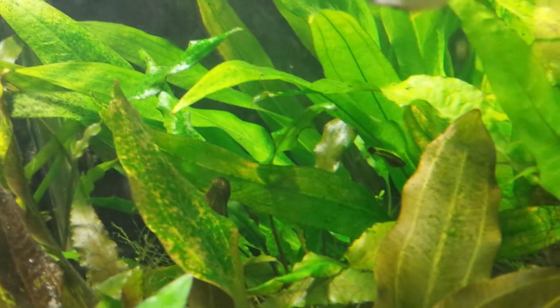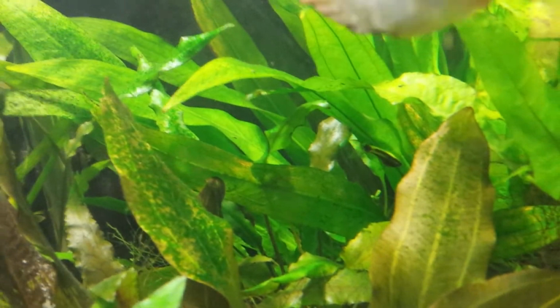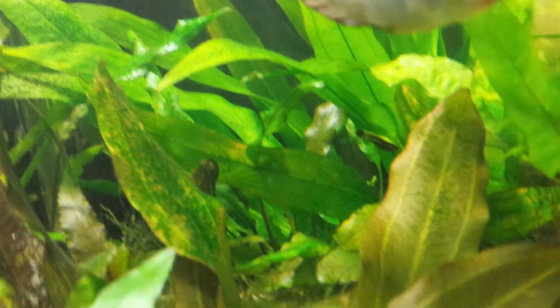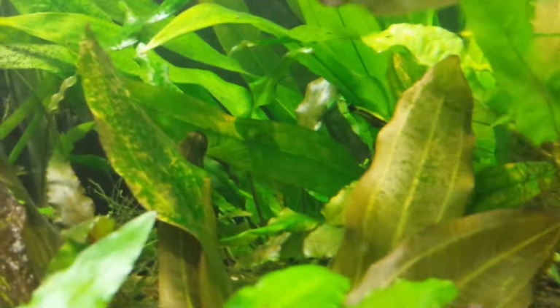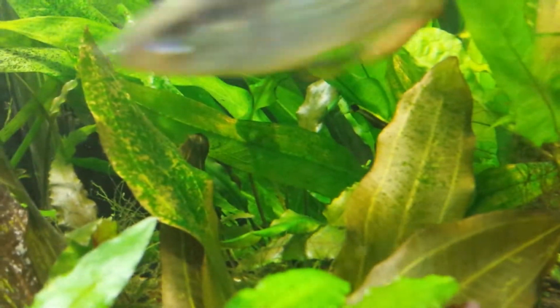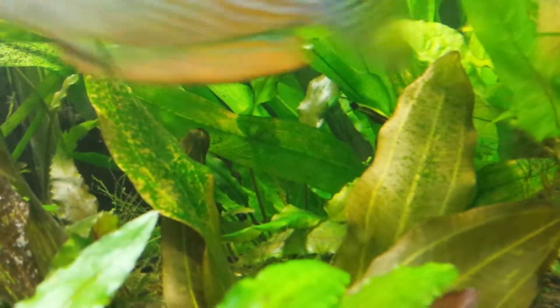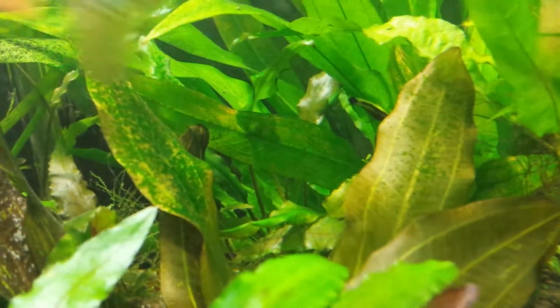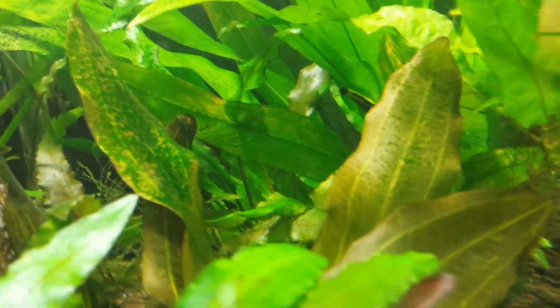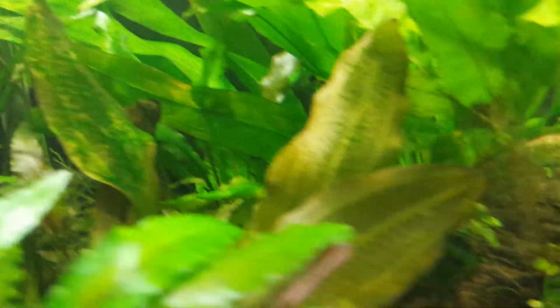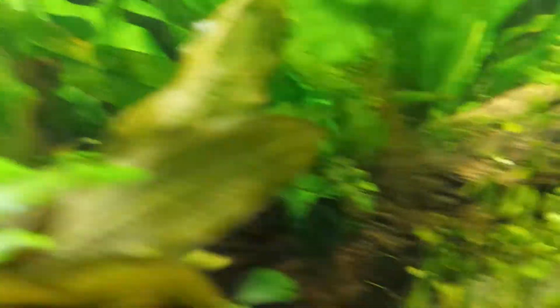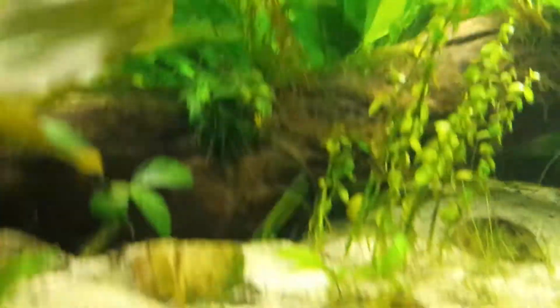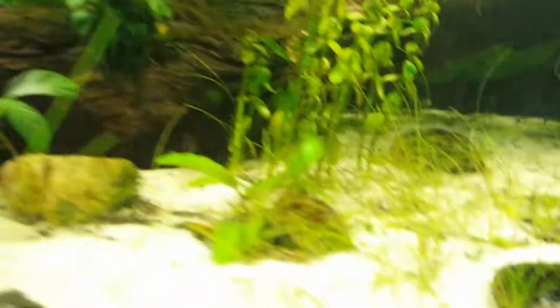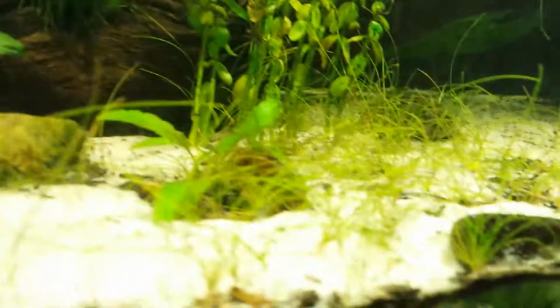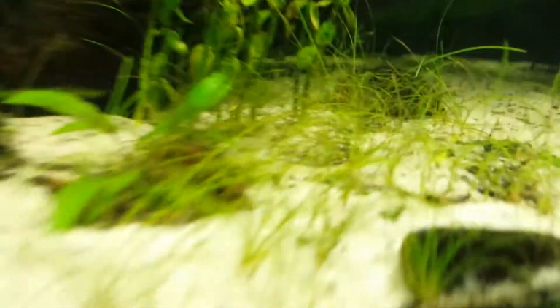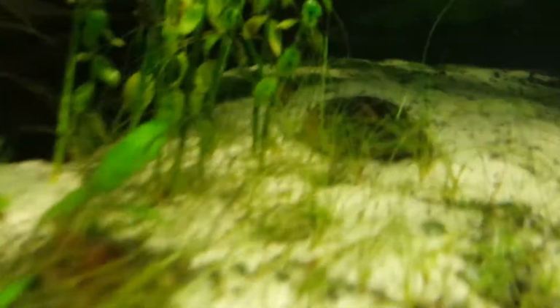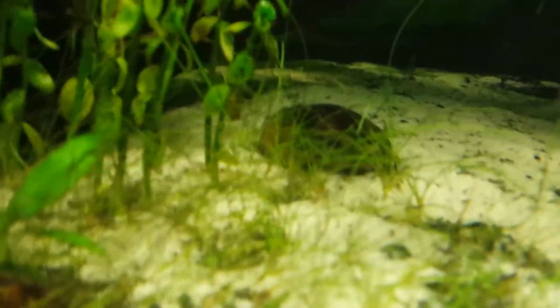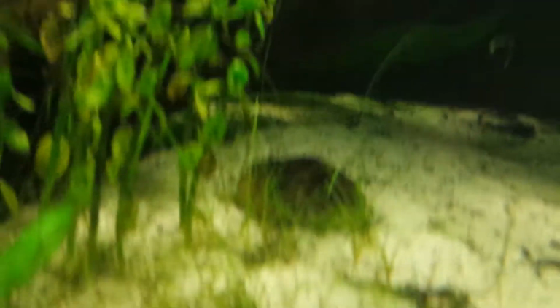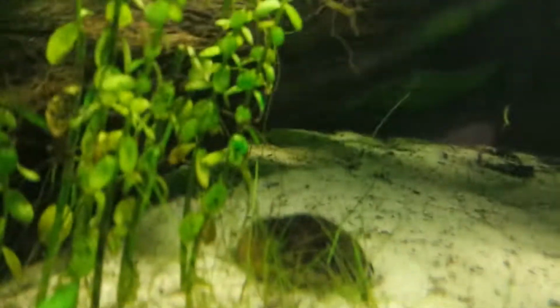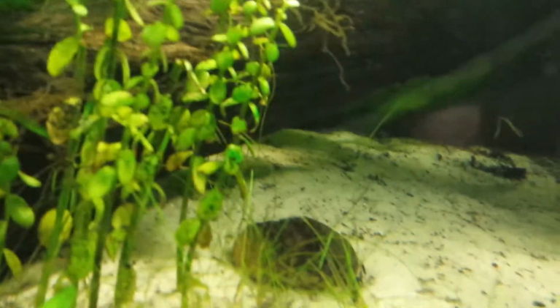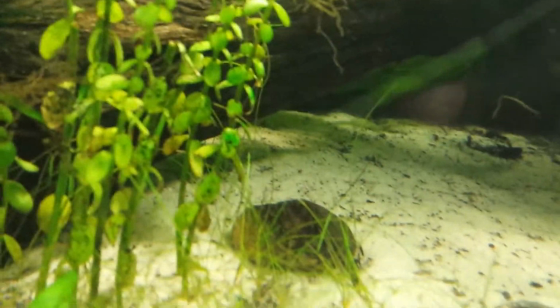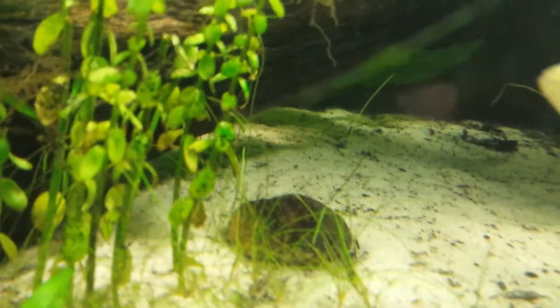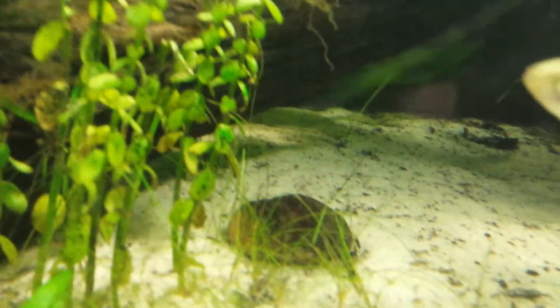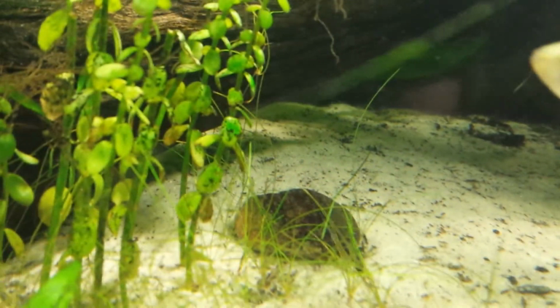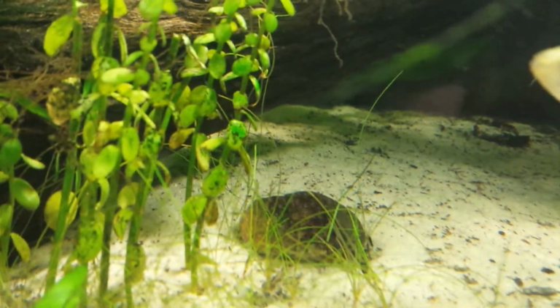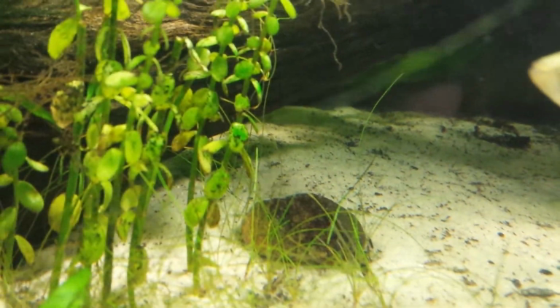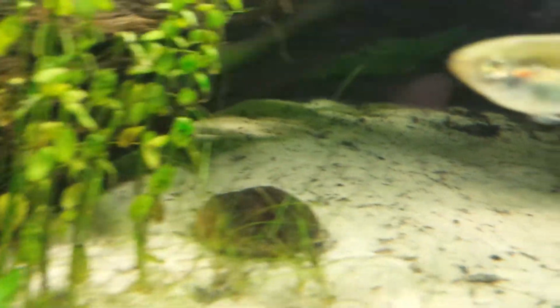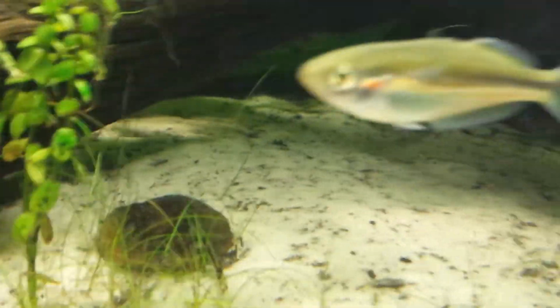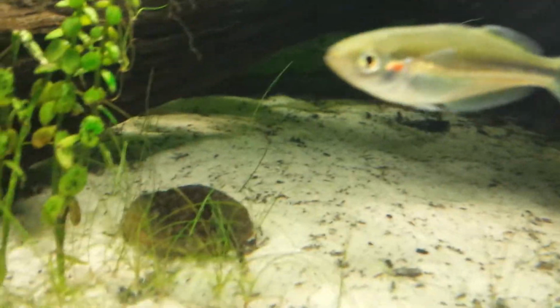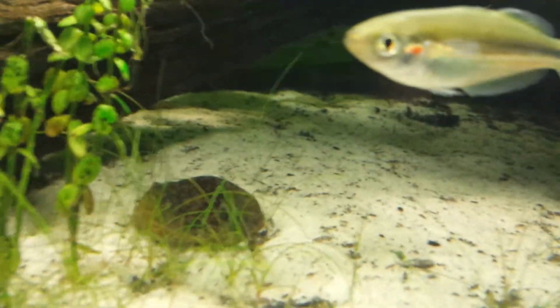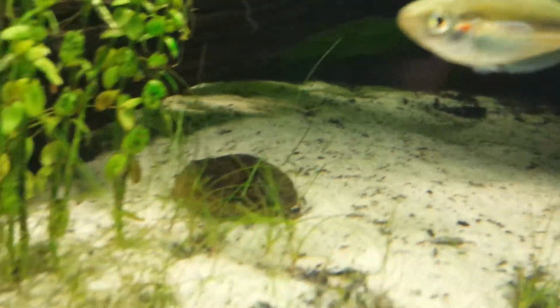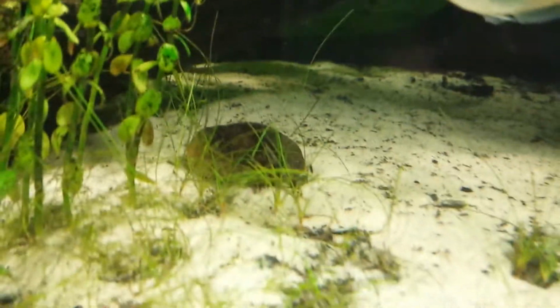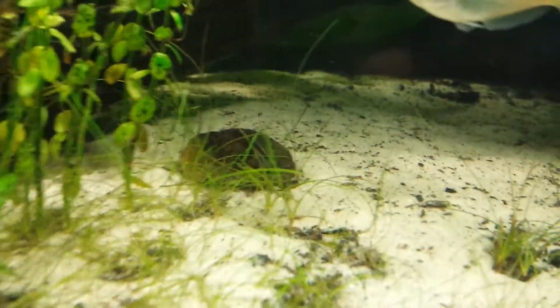There's an auto cat, and there's another one down on the rock down there. The auto cat is sick.